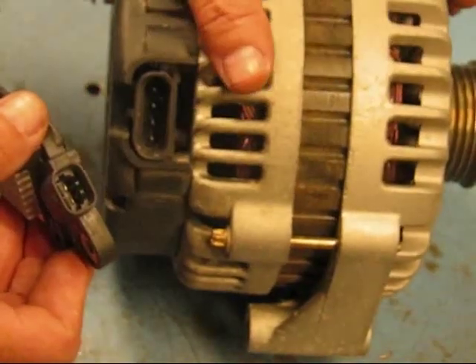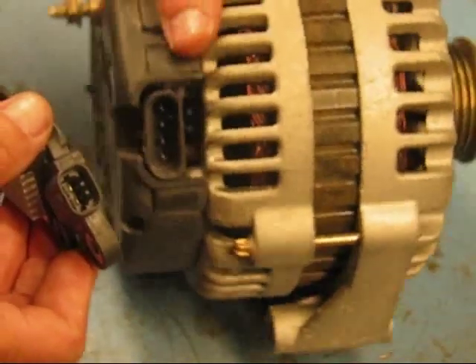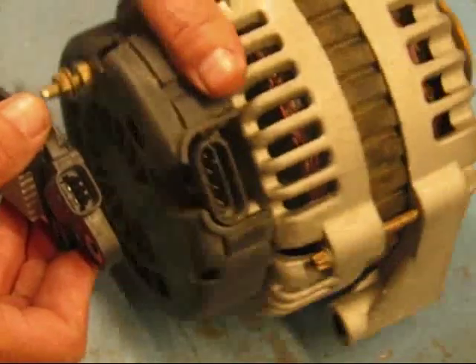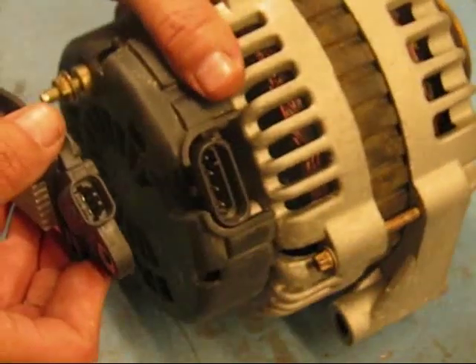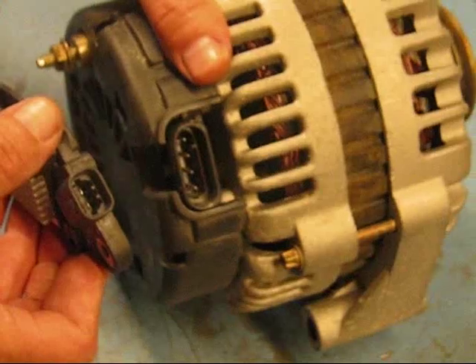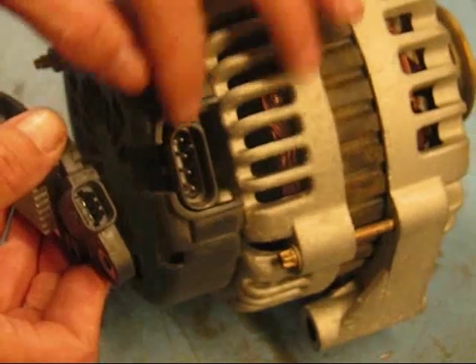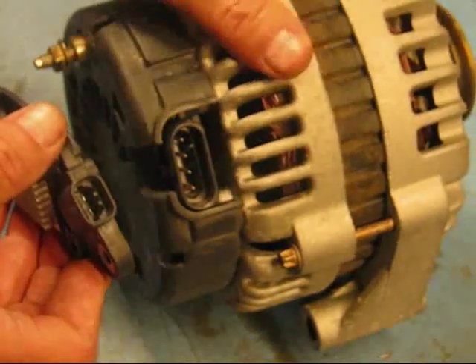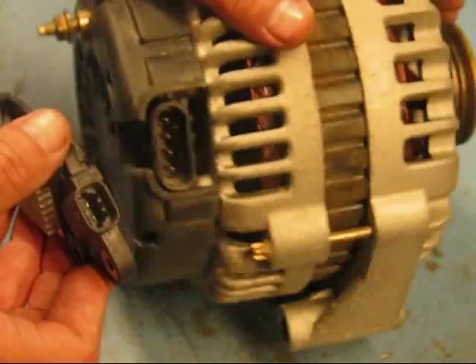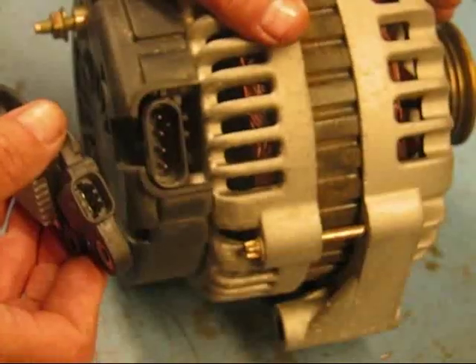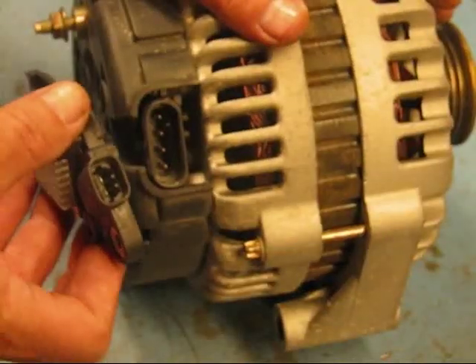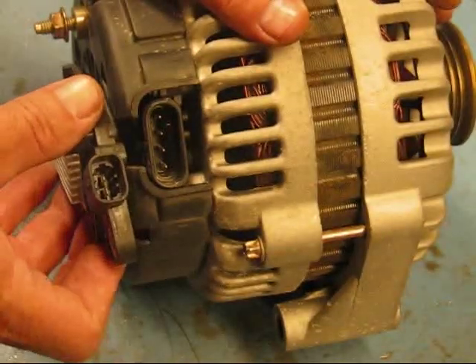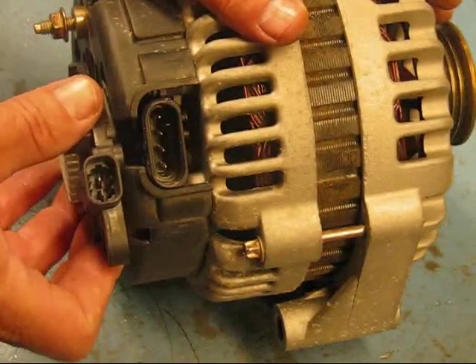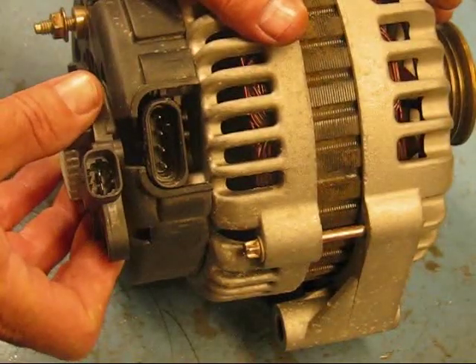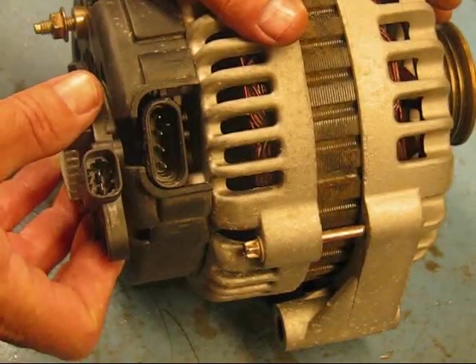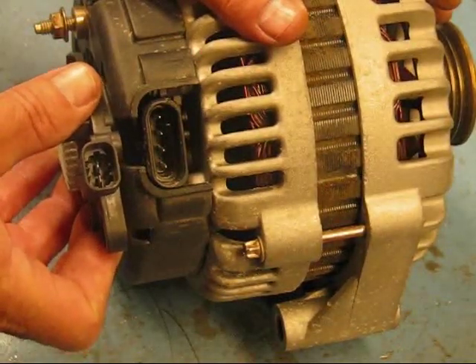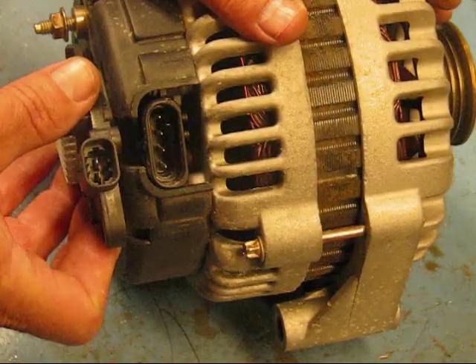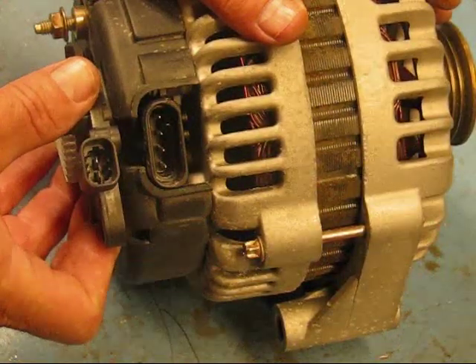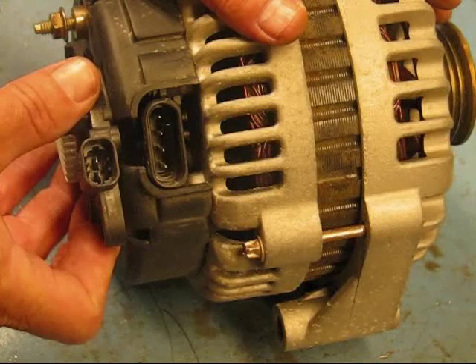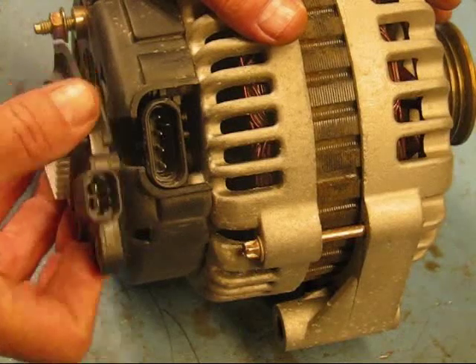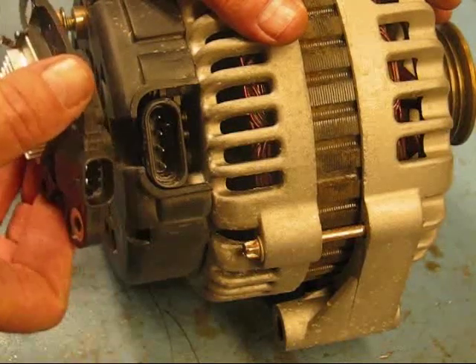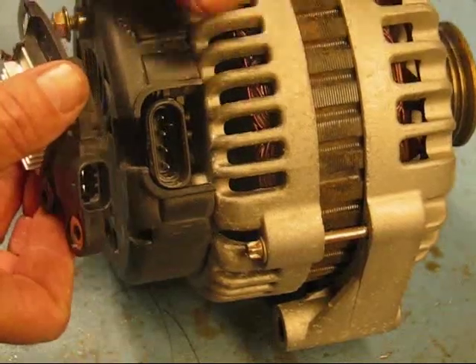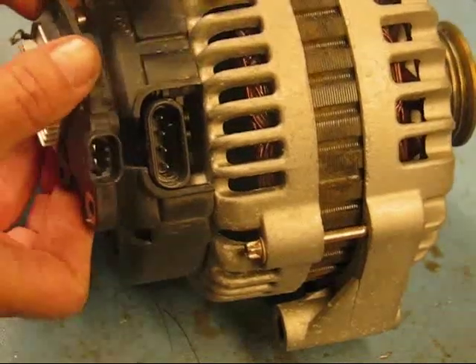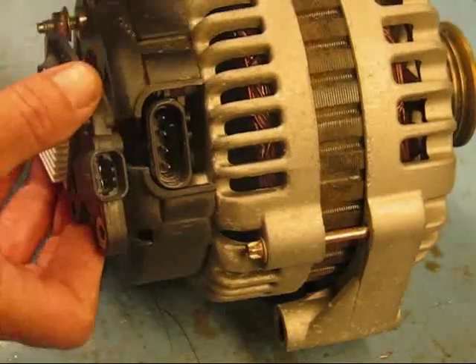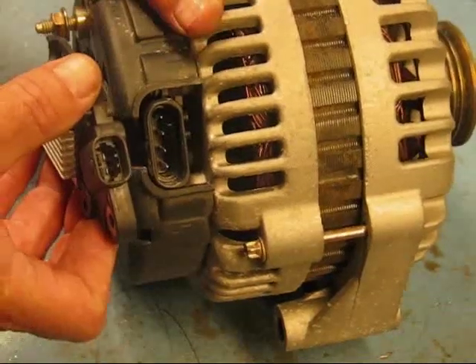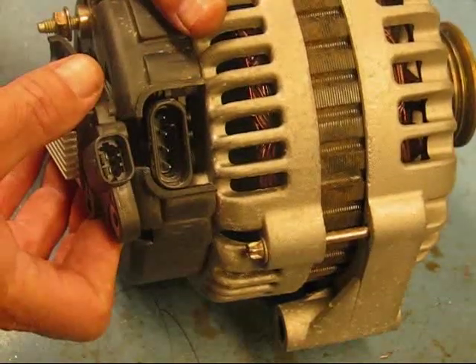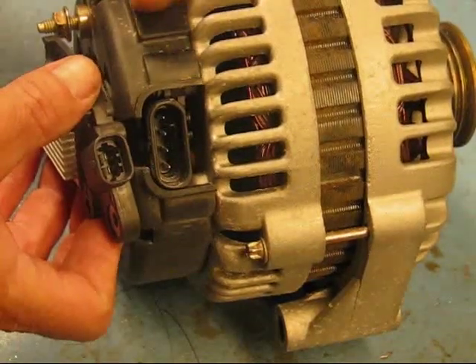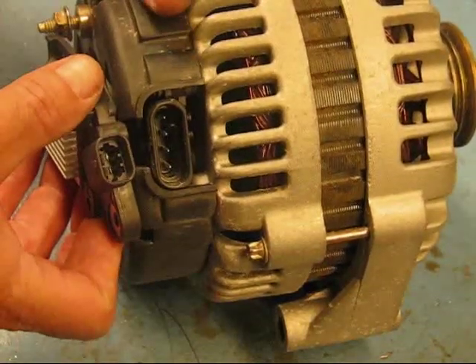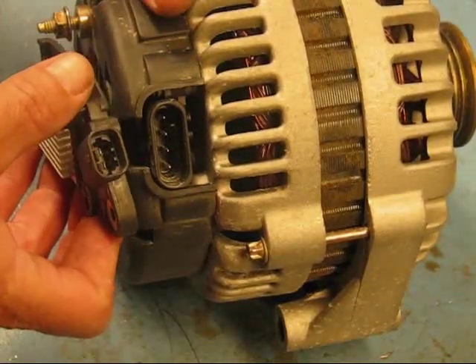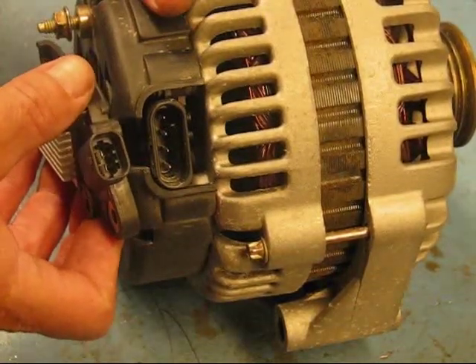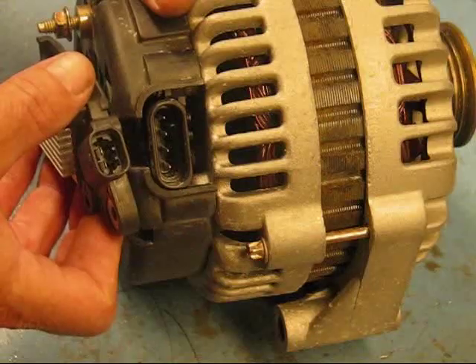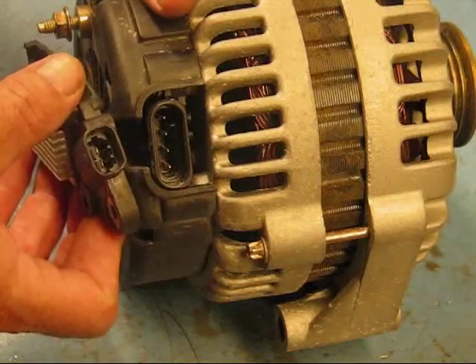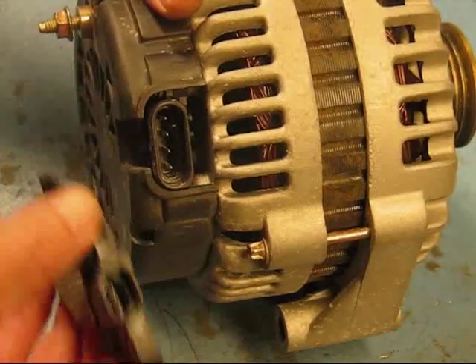and you've got a newer vehicle with a two-prong plug and you want to swap that over and use it, we can do that. We have a conversion voltage regulator for that. To do that, the first thing you're going to do is pop the rear cover off this CS series alternator.